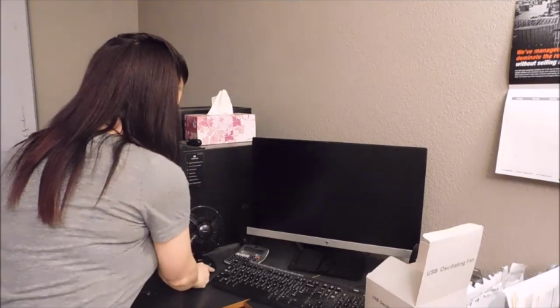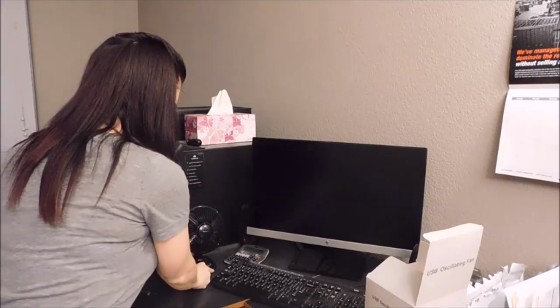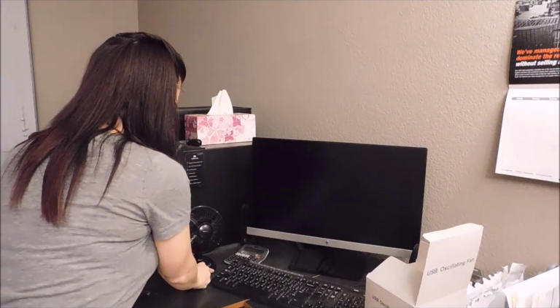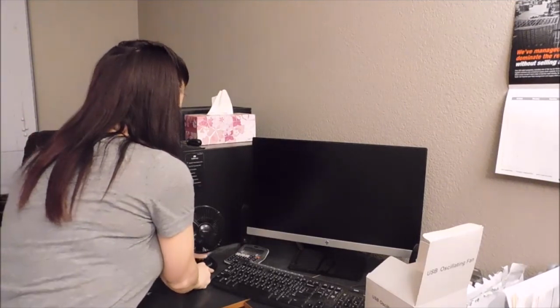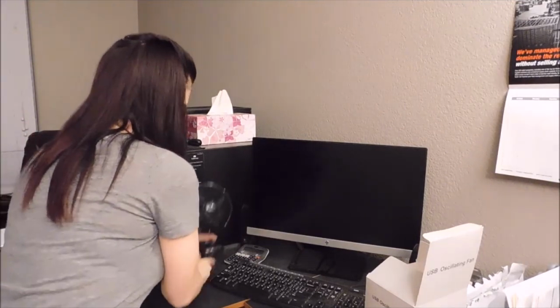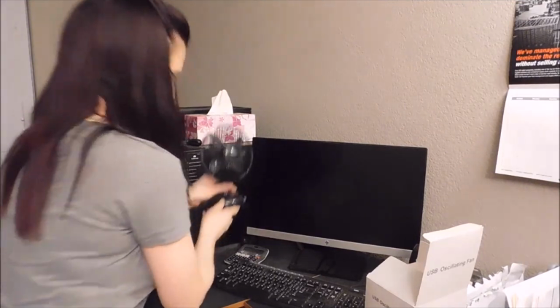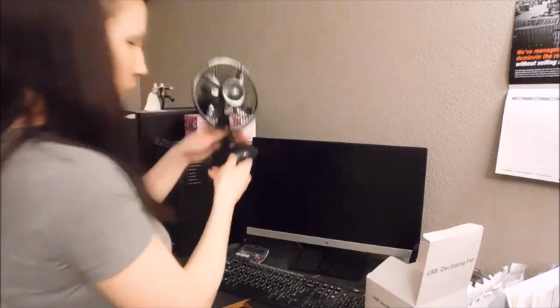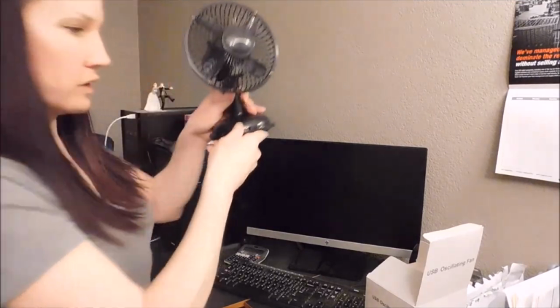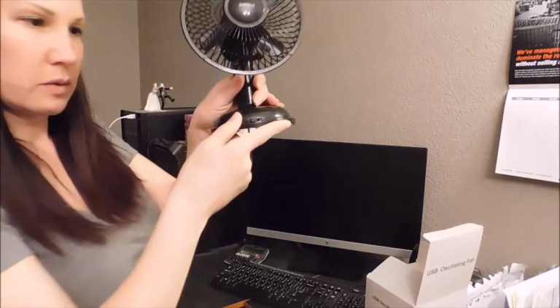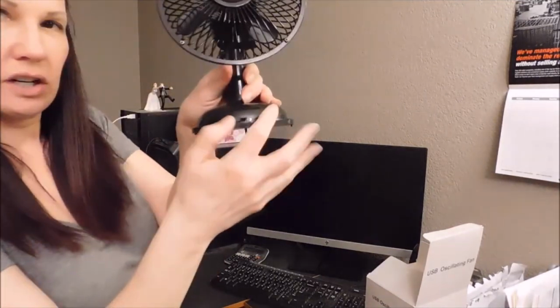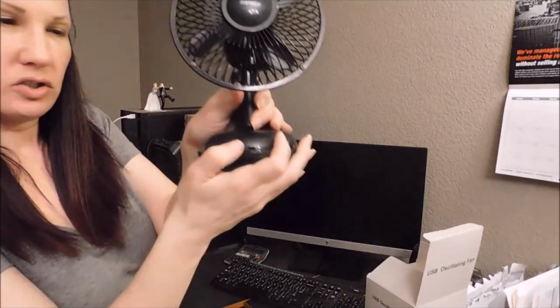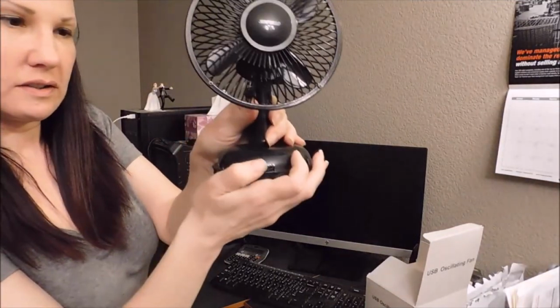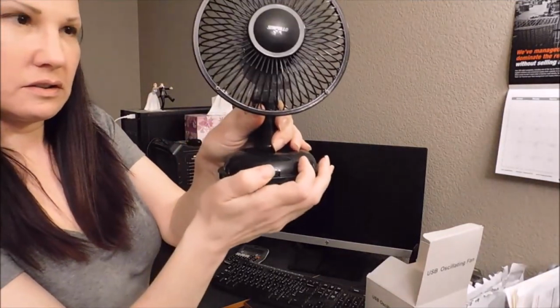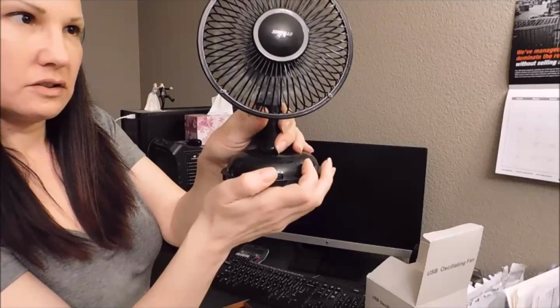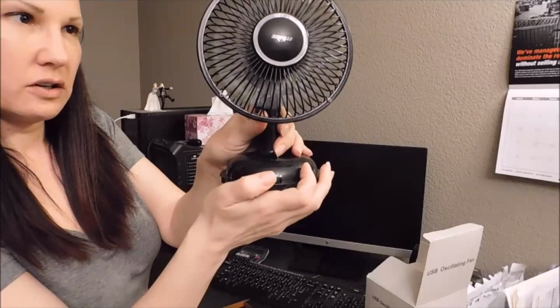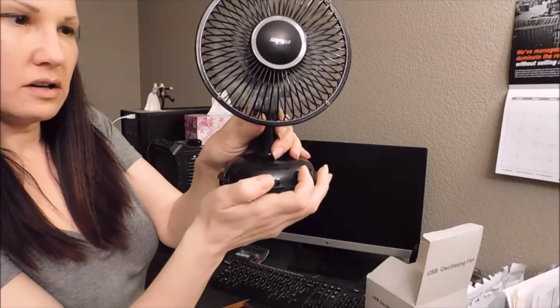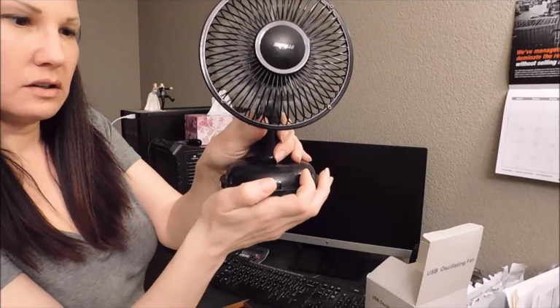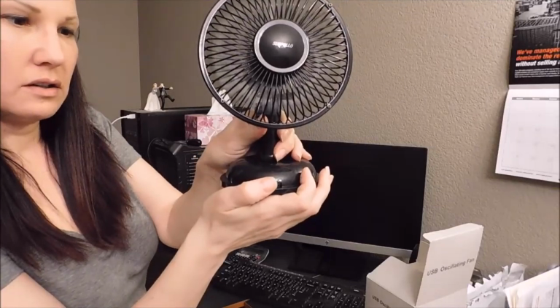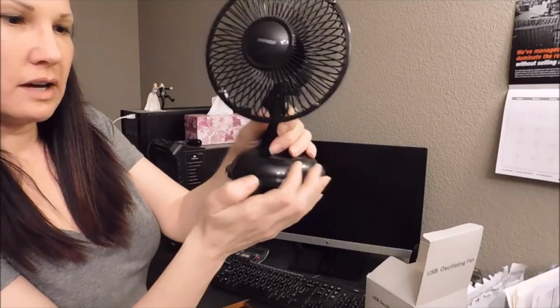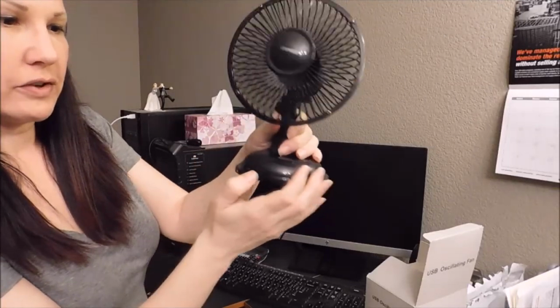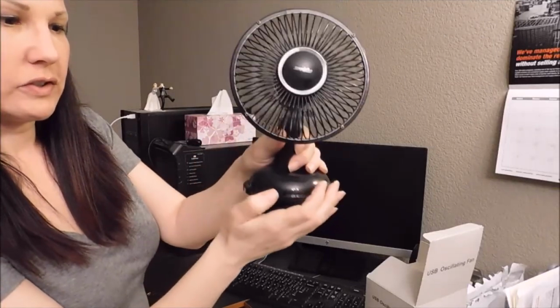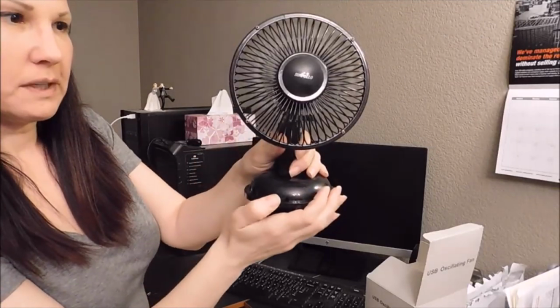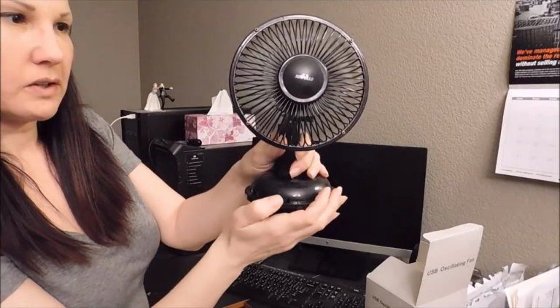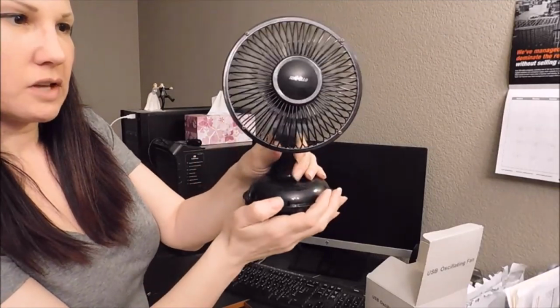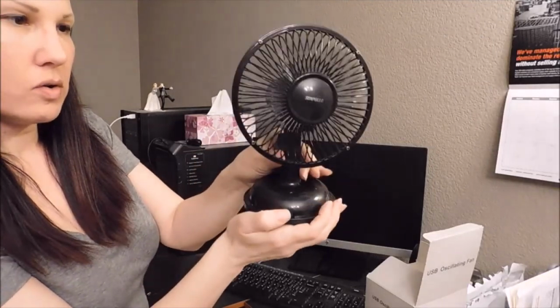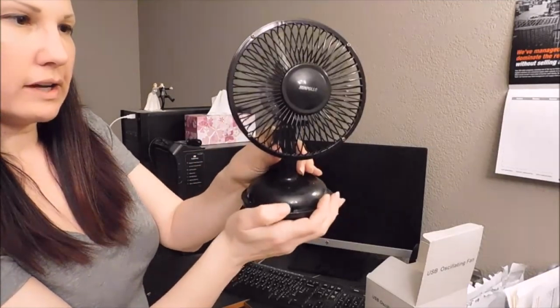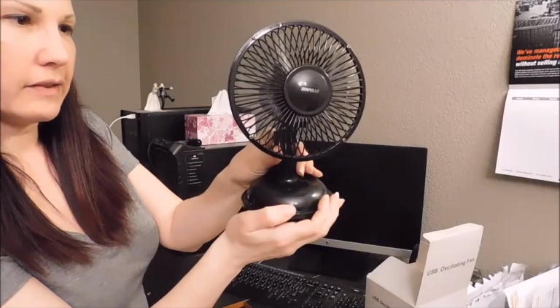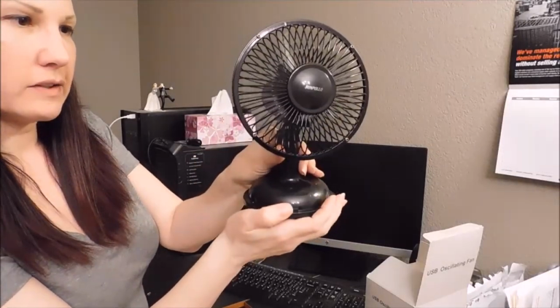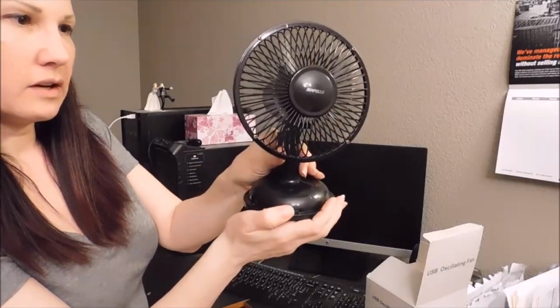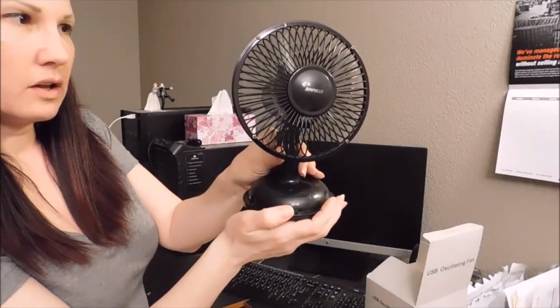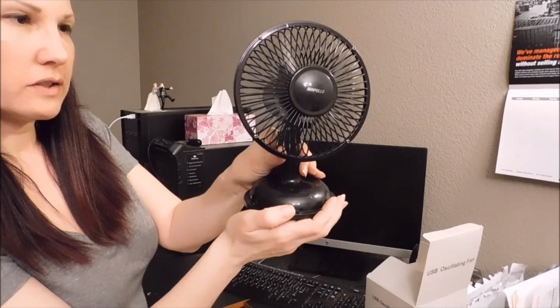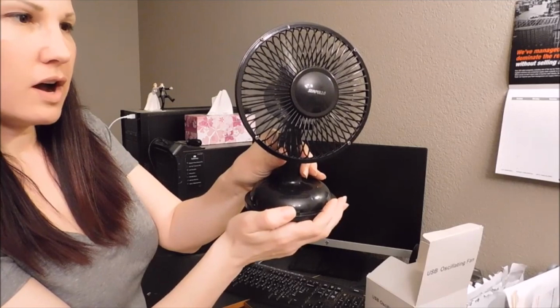And just here's a little switch here, just turn it on. And there's two speeds — there's low and there's also high.